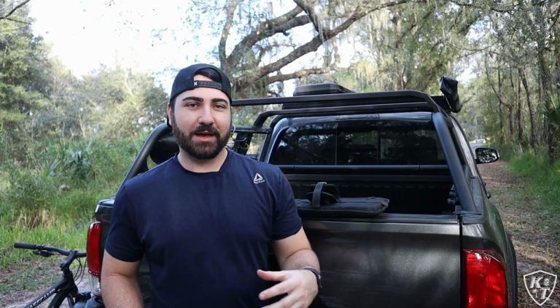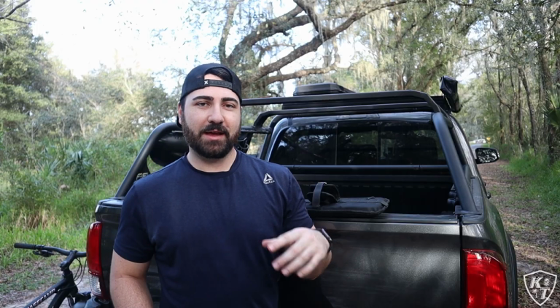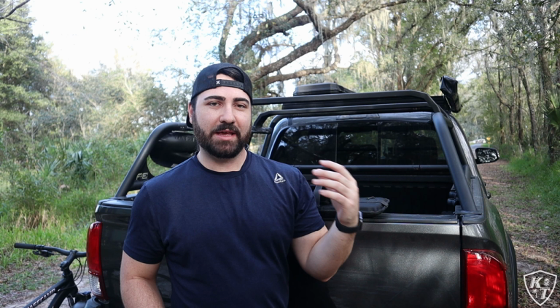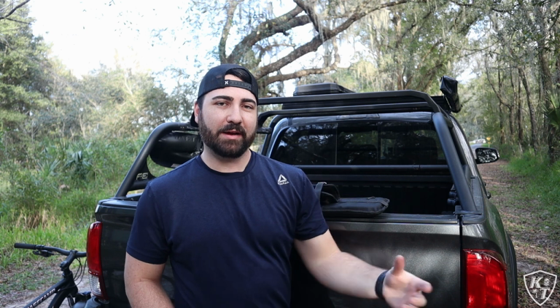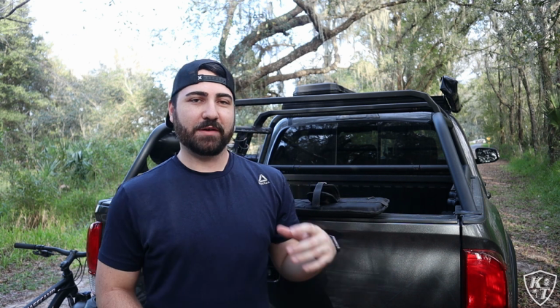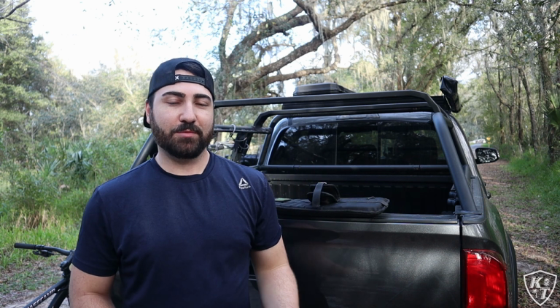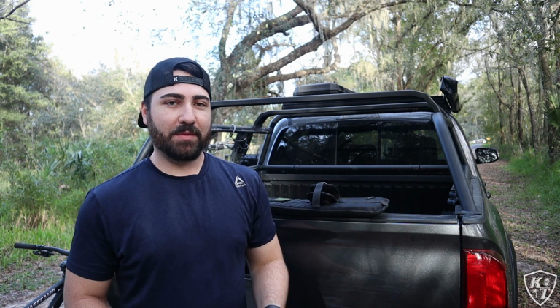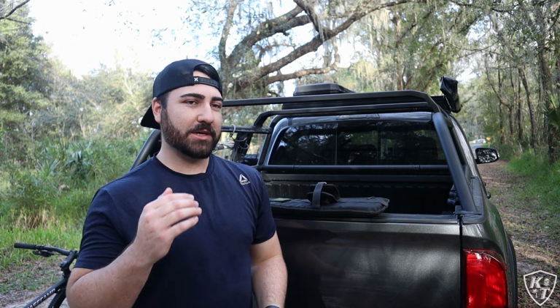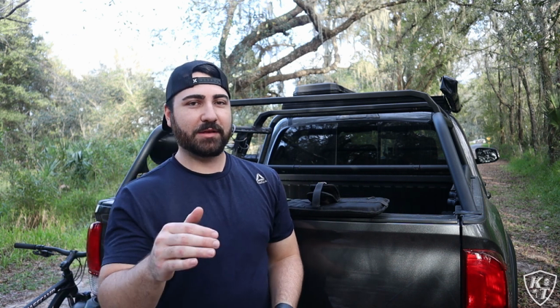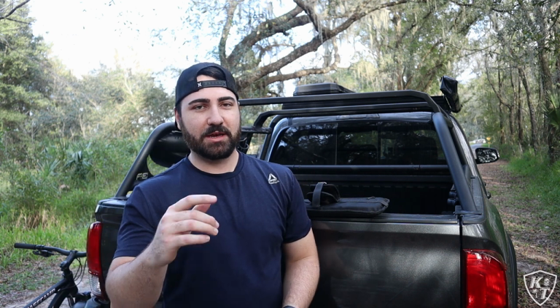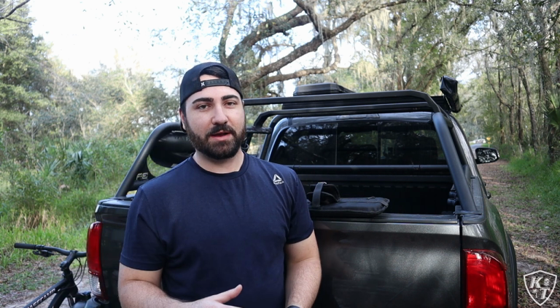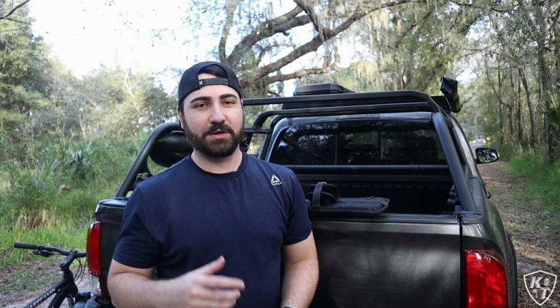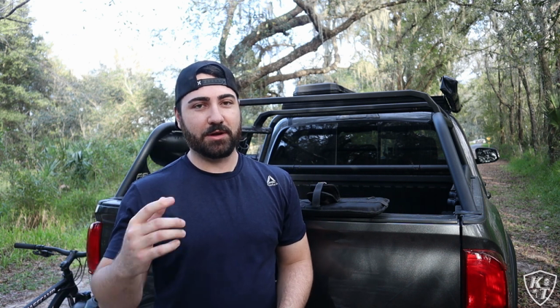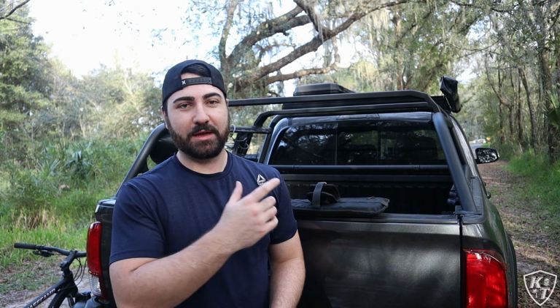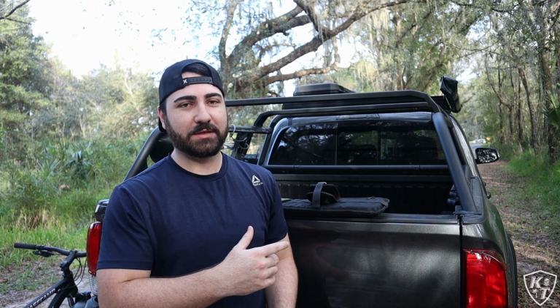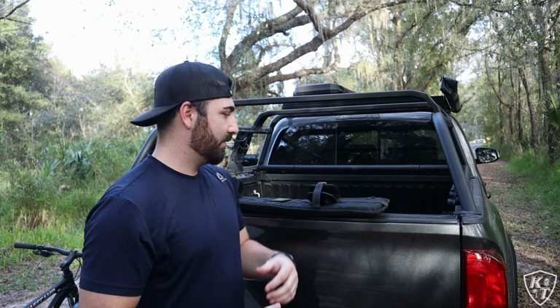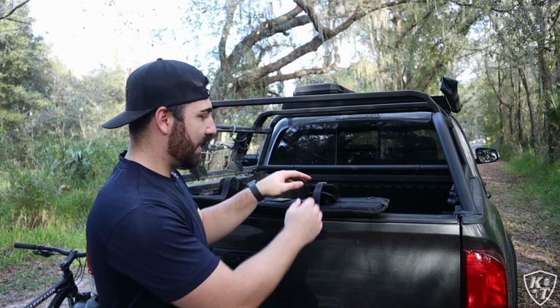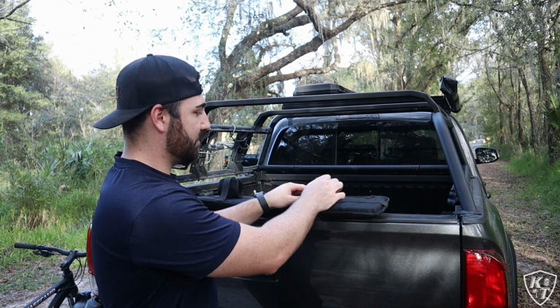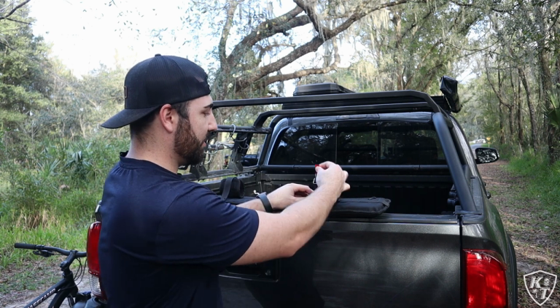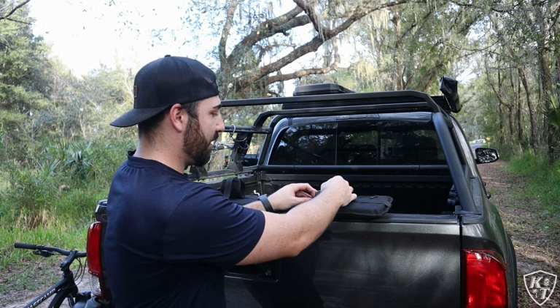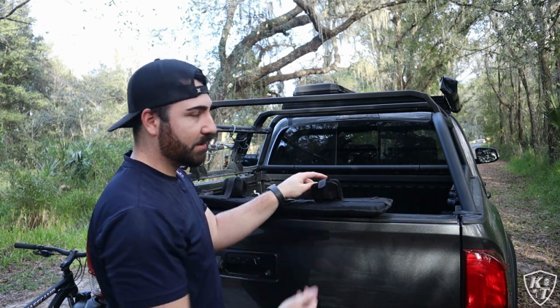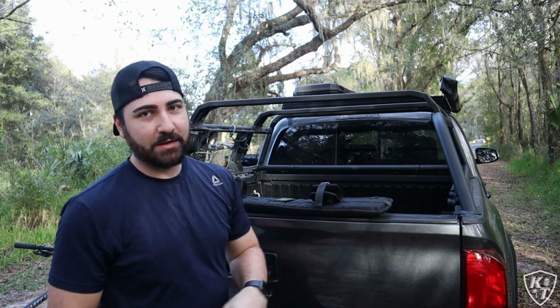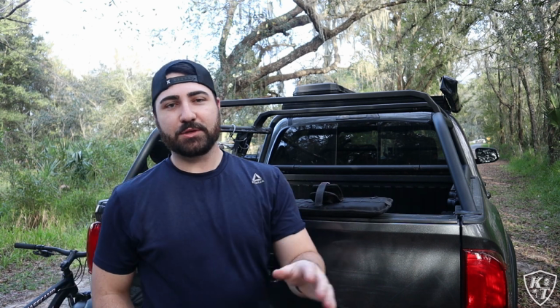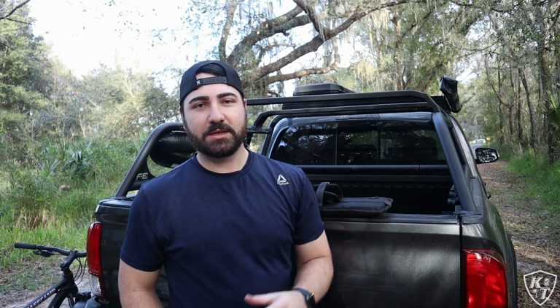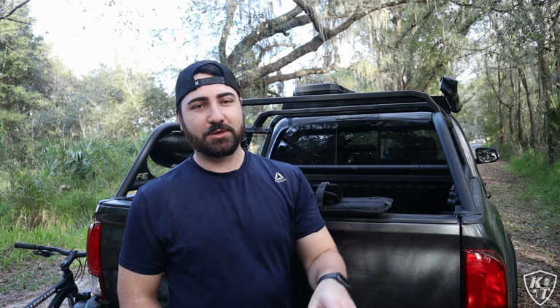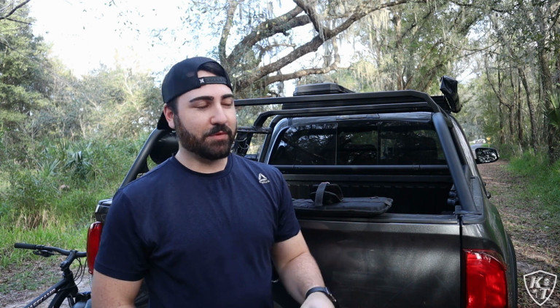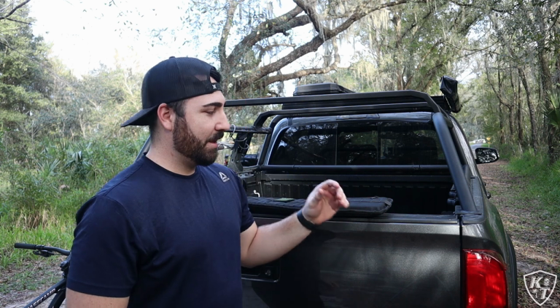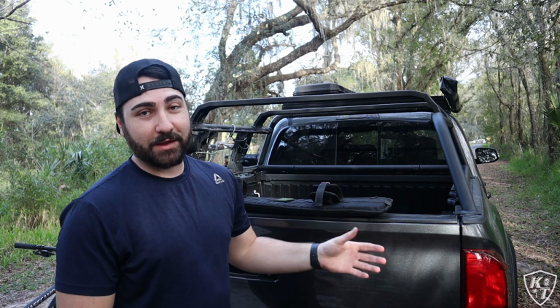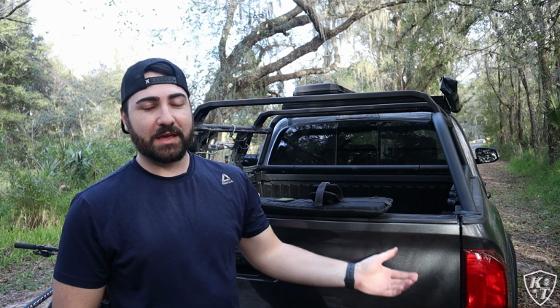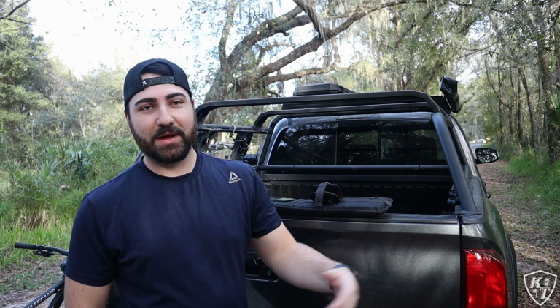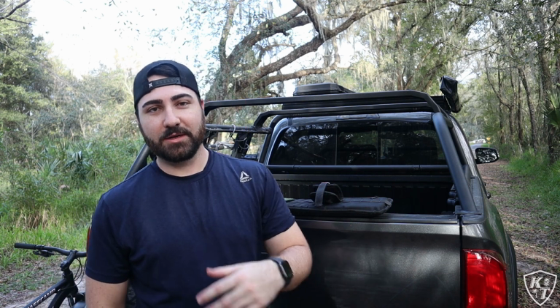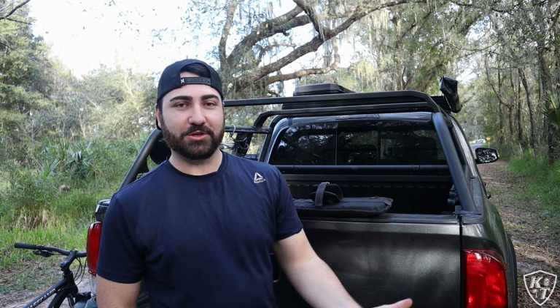That is the magnetic version of the Bomber Strap, which I would highly suggest you get if you're going to go and get one of these. The clasps just pull on and pop on like that — super easy. It makes it super simple and quick to get the mountain bike on and off the truck.